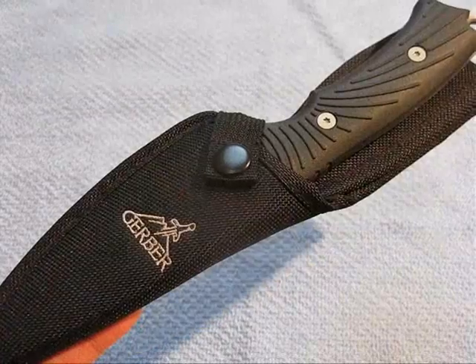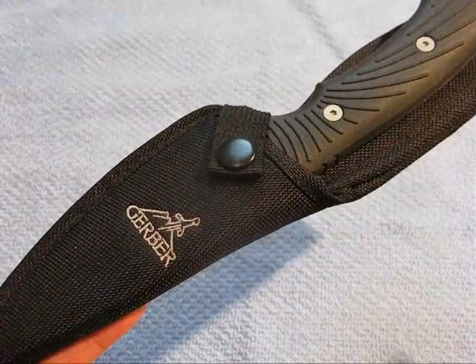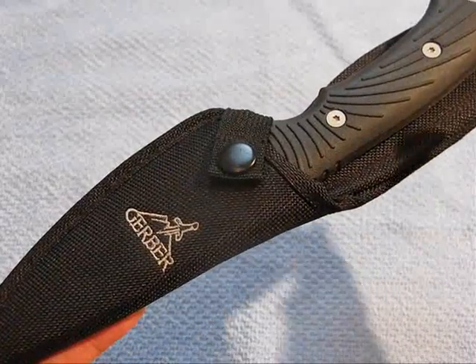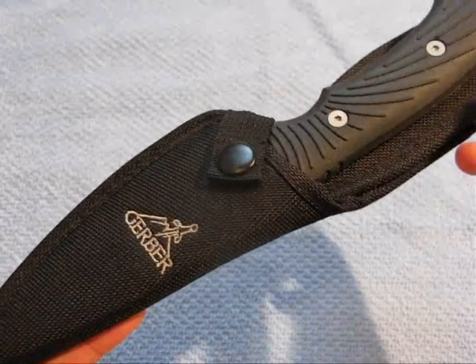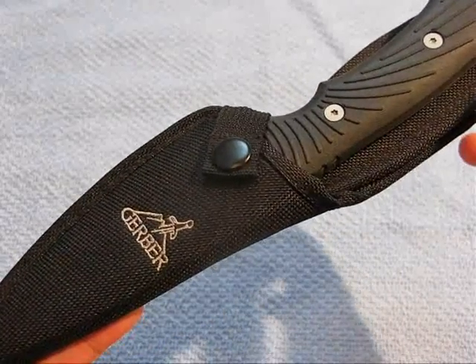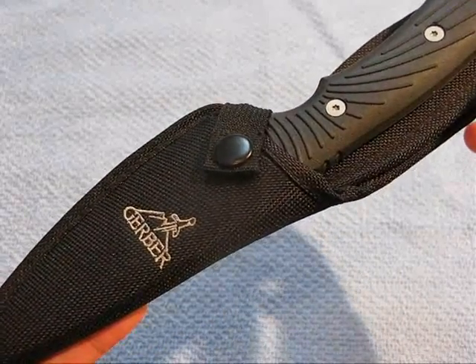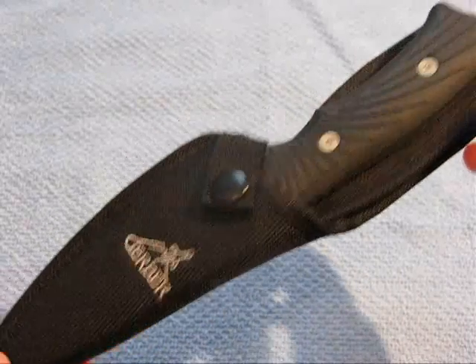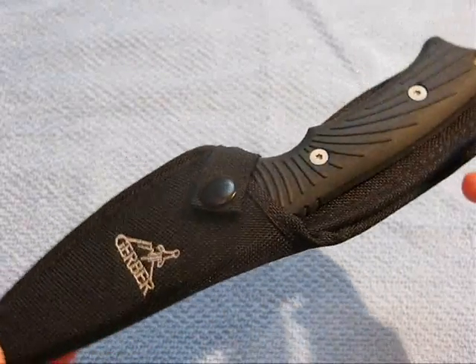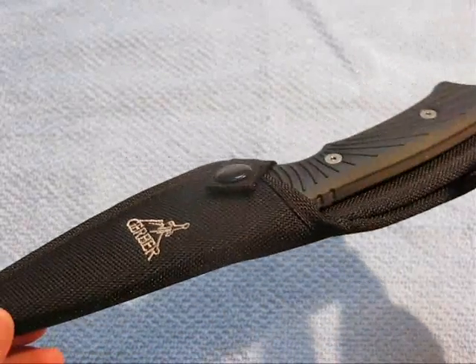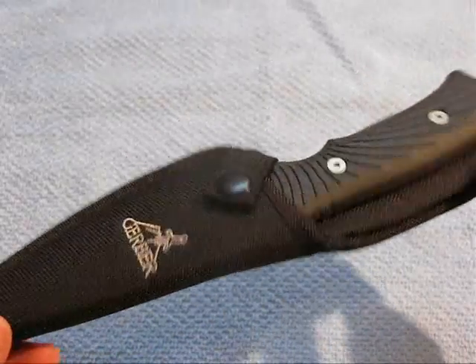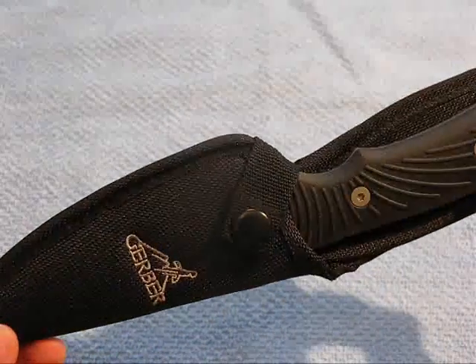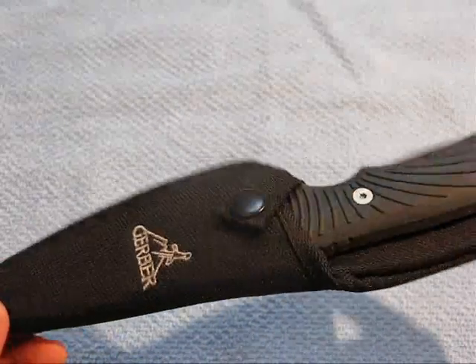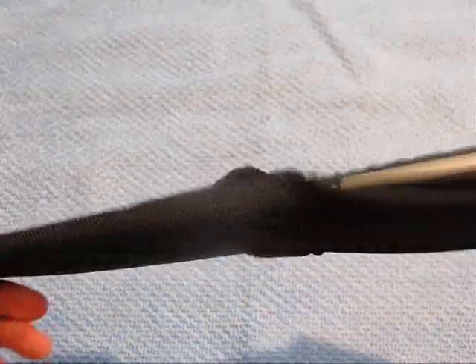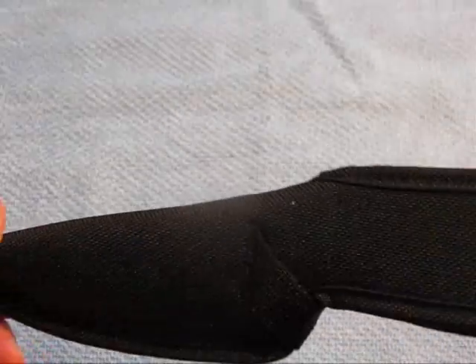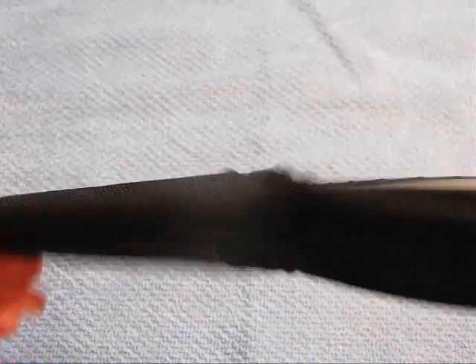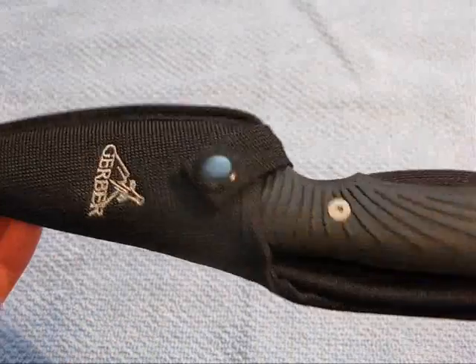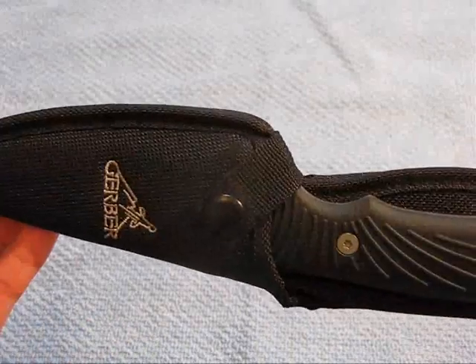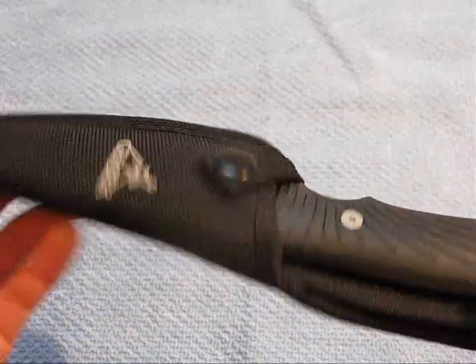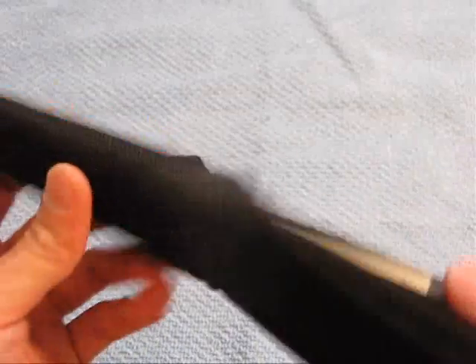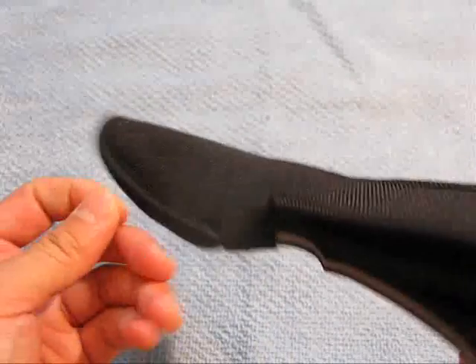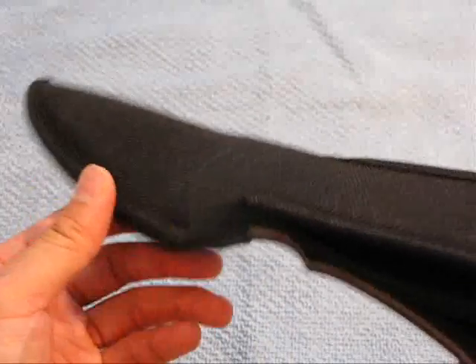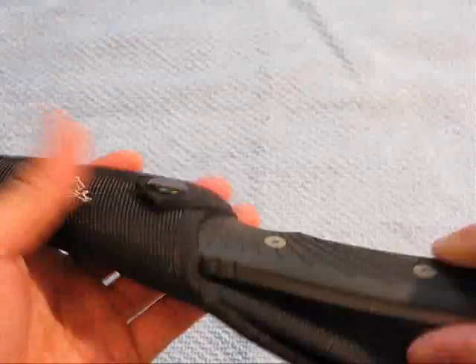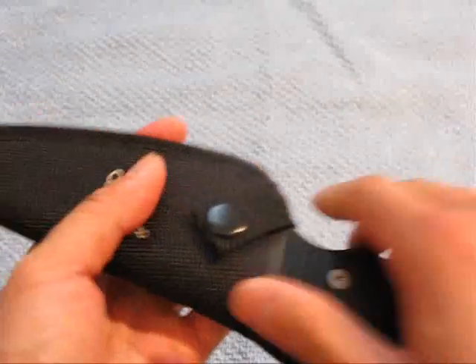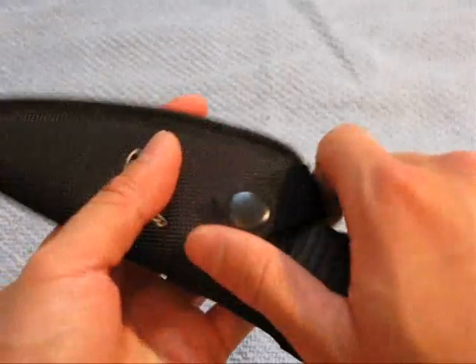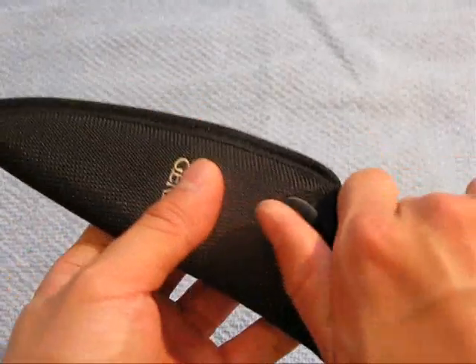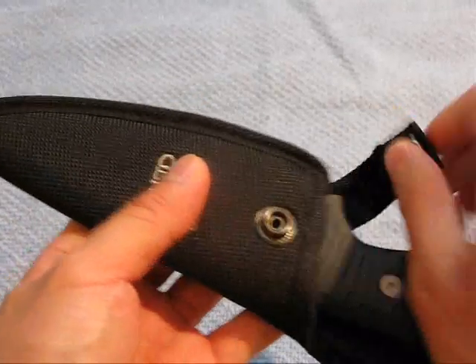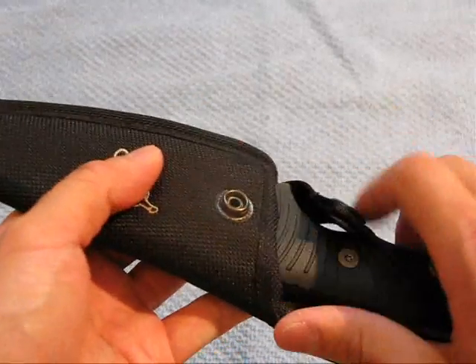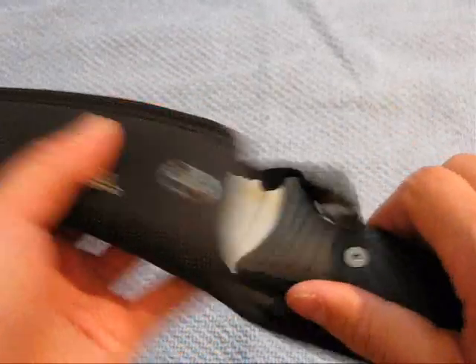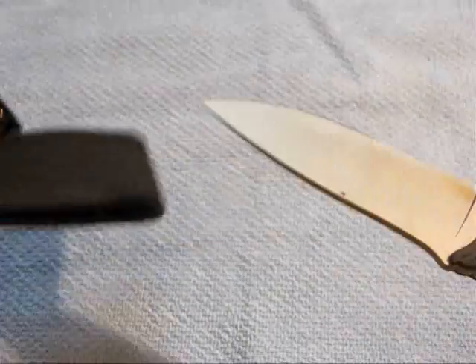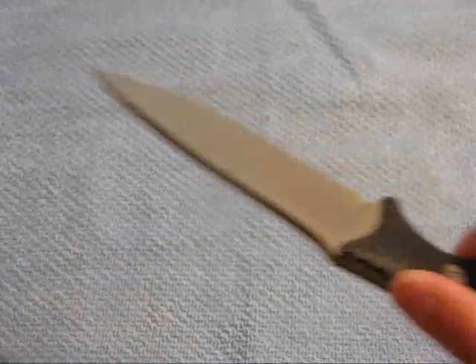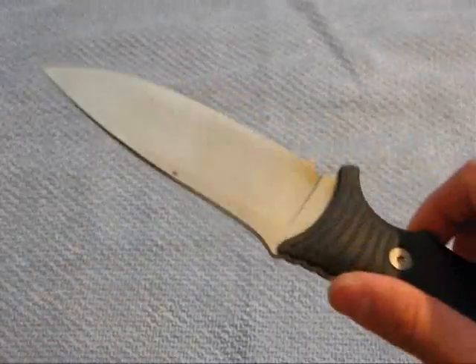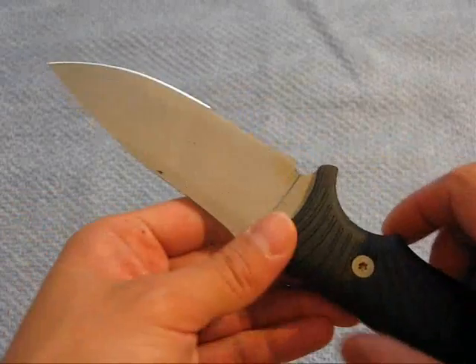Hey, how's it going guys? Got a knife review for you today. What you're looking at here is the Gerber Big Rock. Thanks to my buddy Murr for letting me borrow this. Let's have a look at the knife itself.